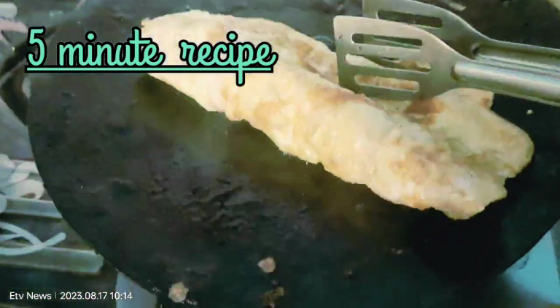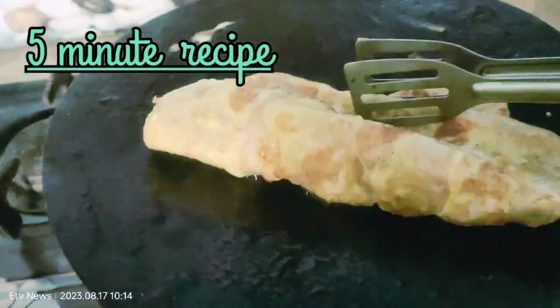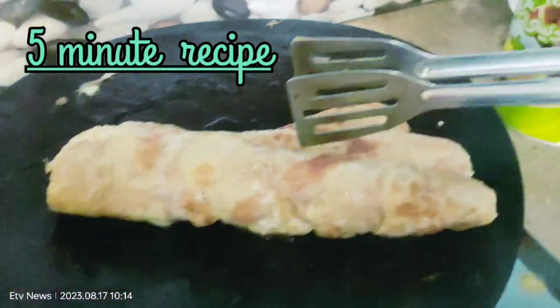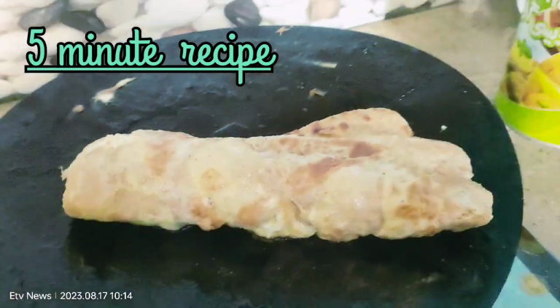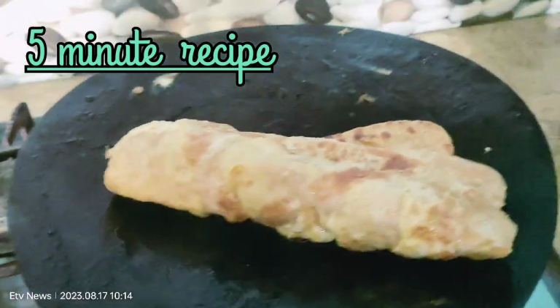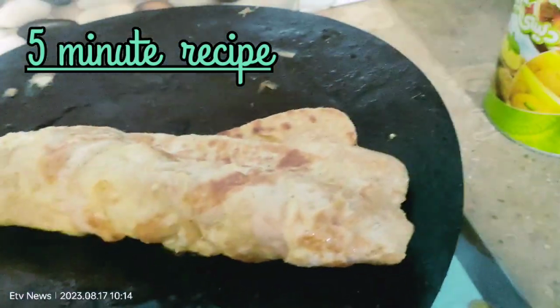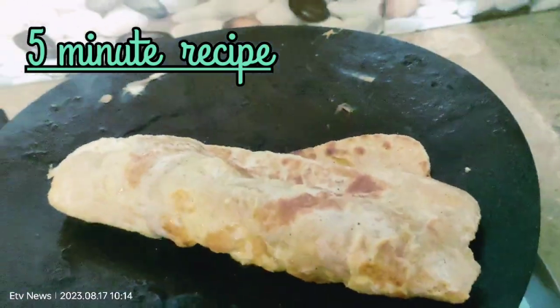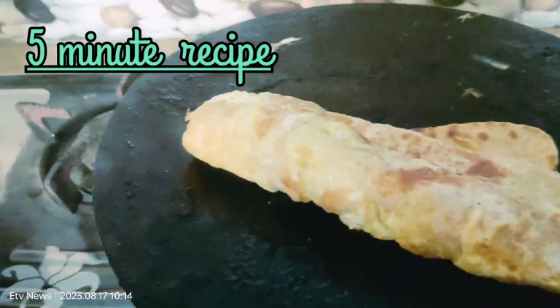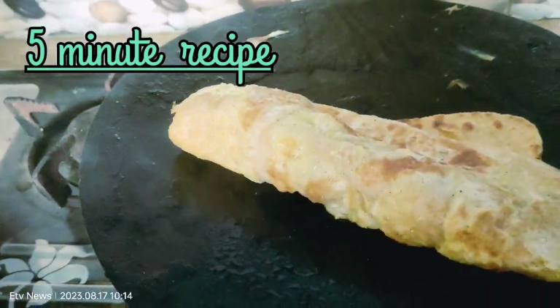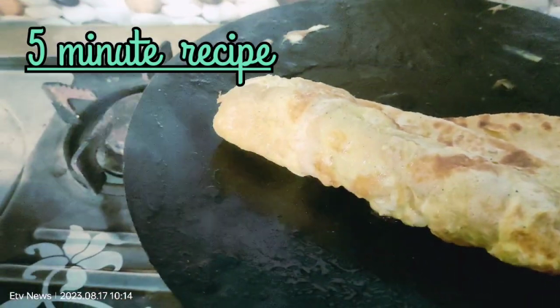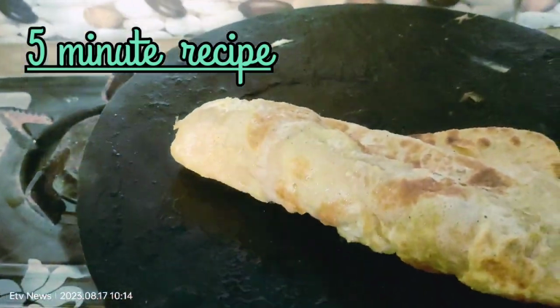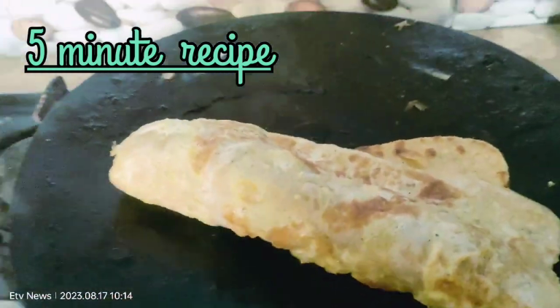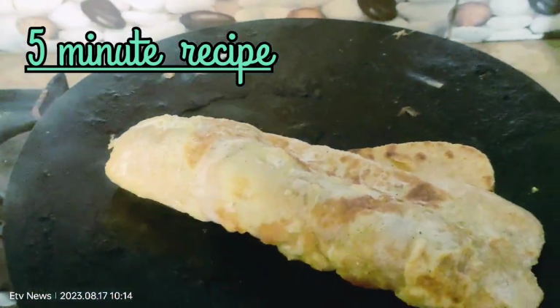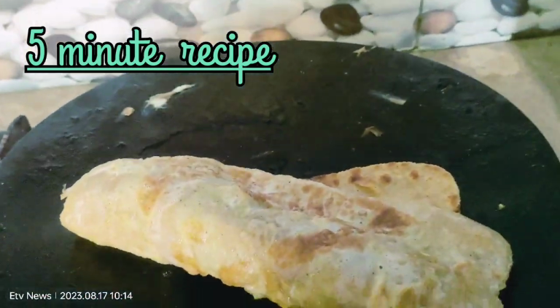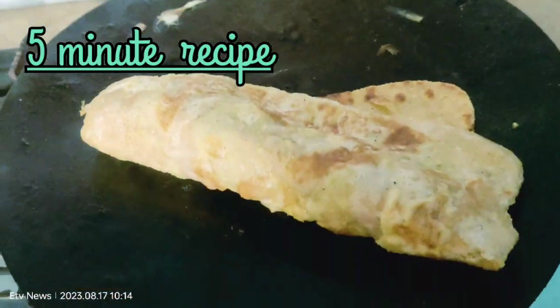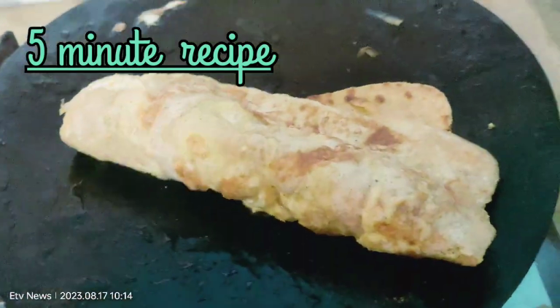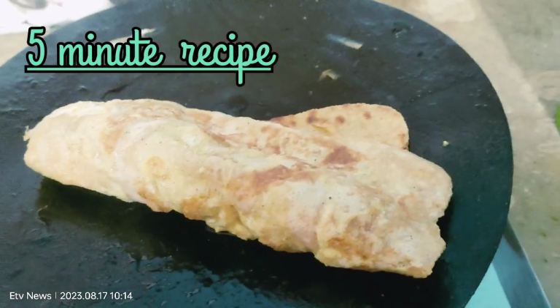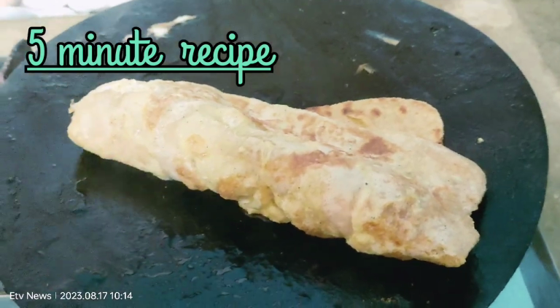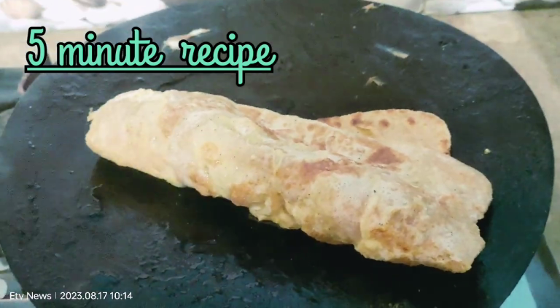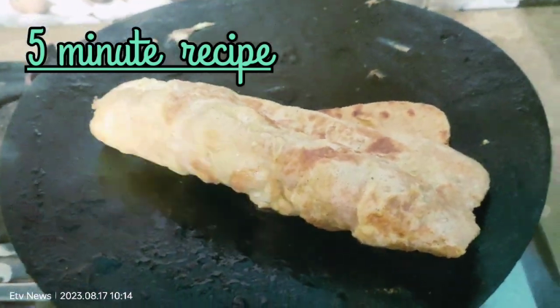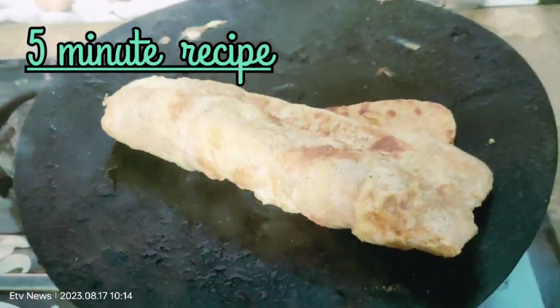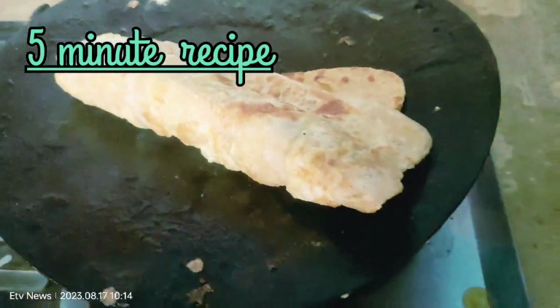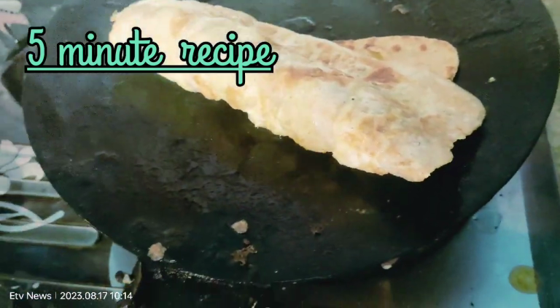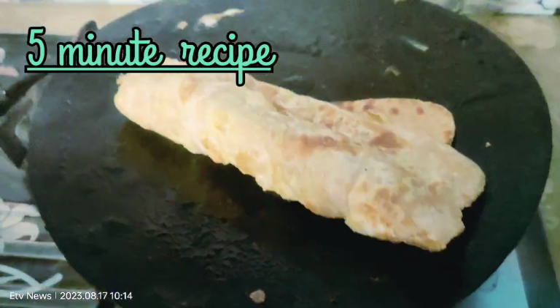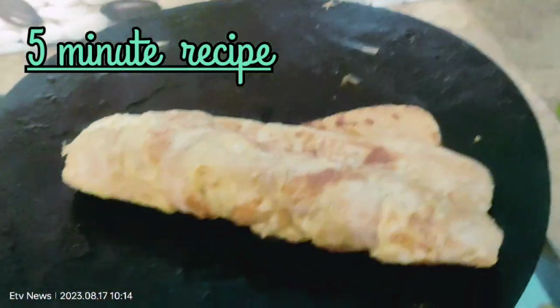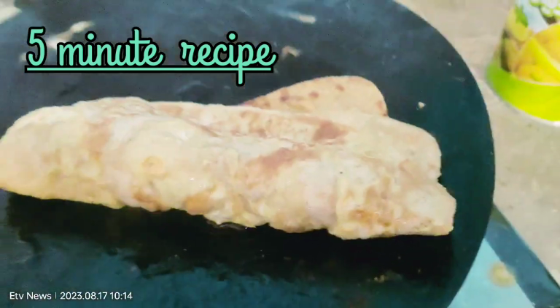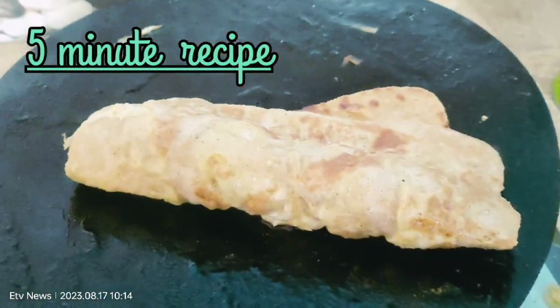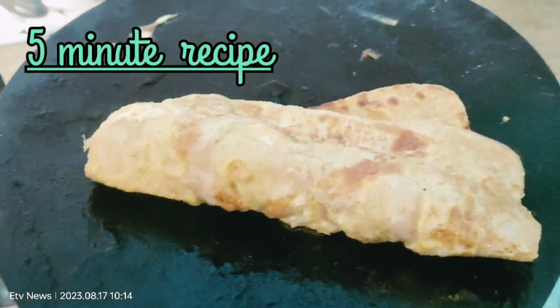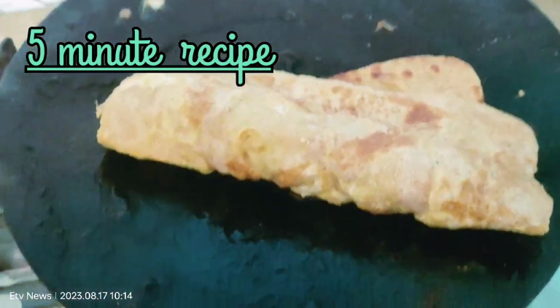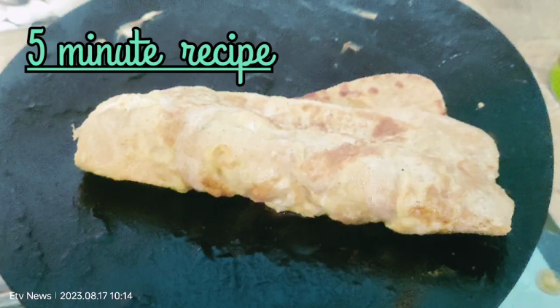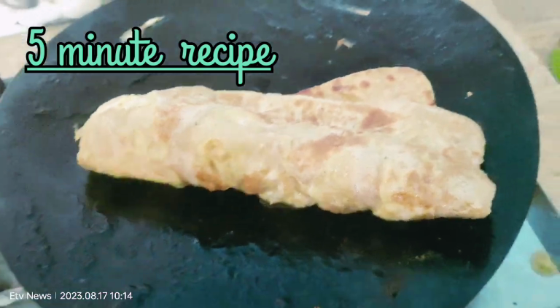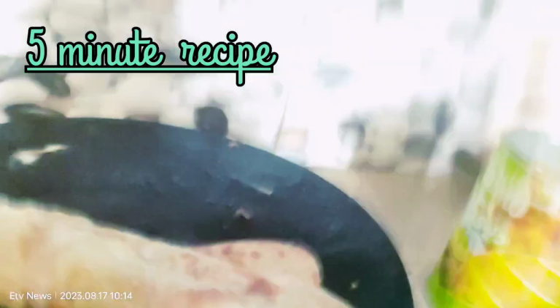How did you like this recipe today? If you like this channel, please subscribe and share it. Please leave a comment. Bye bye, thank you for watching.